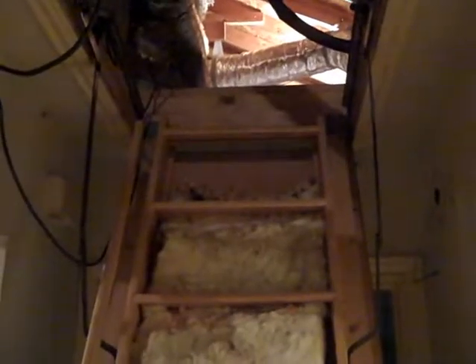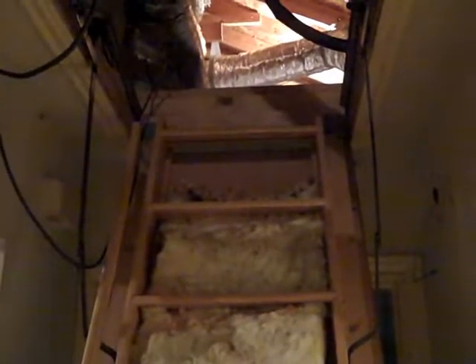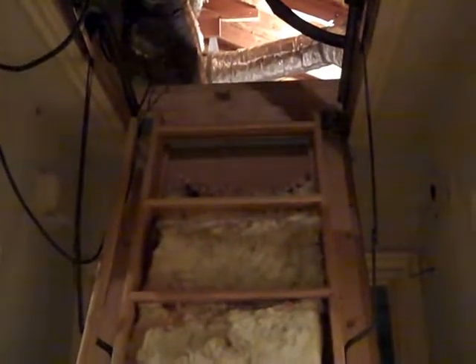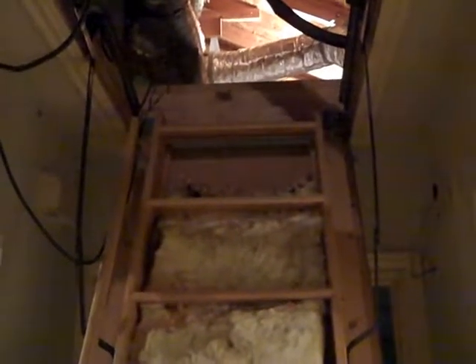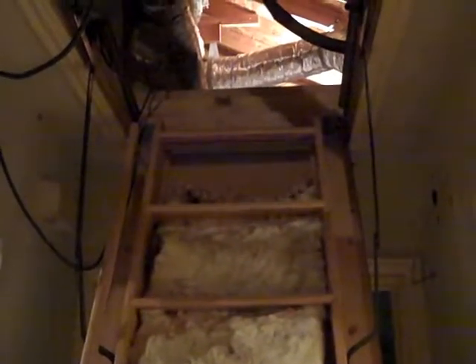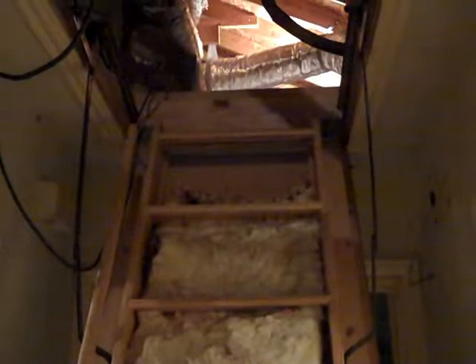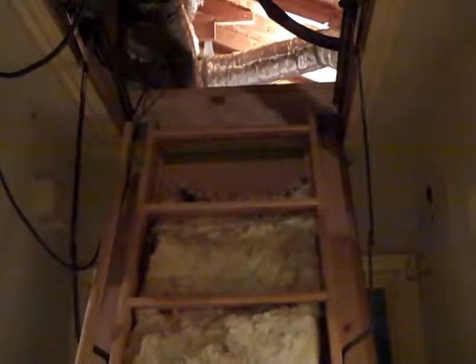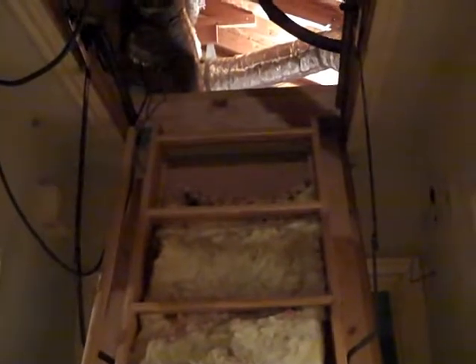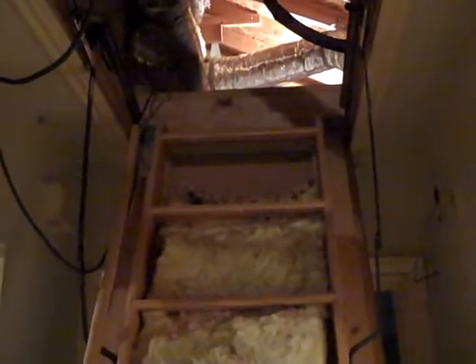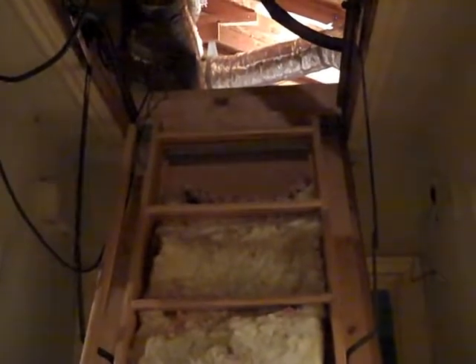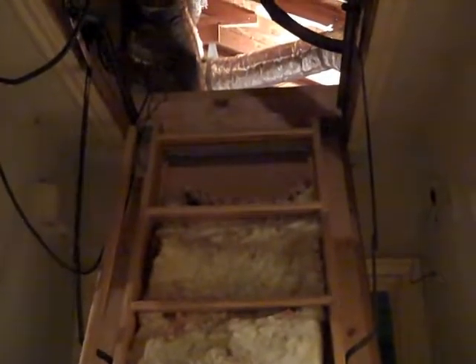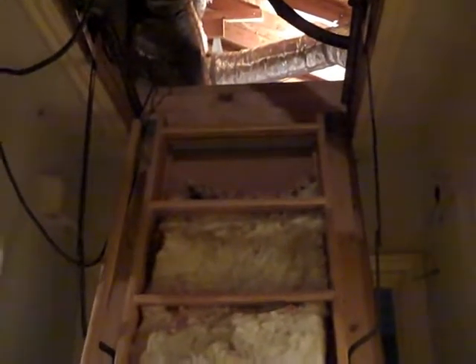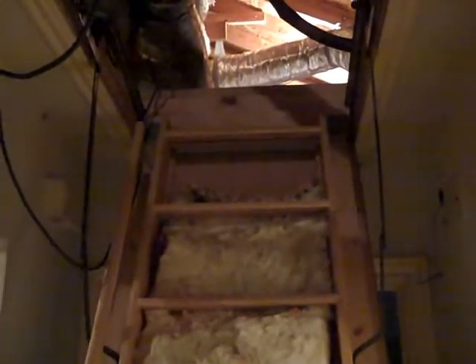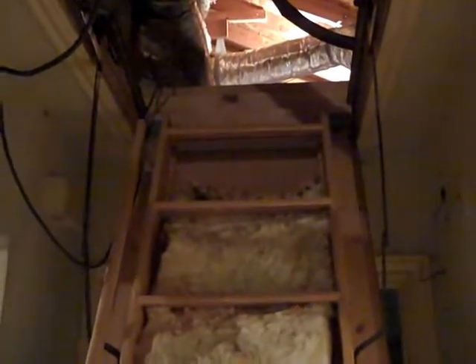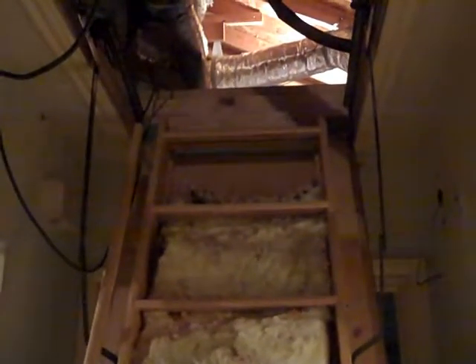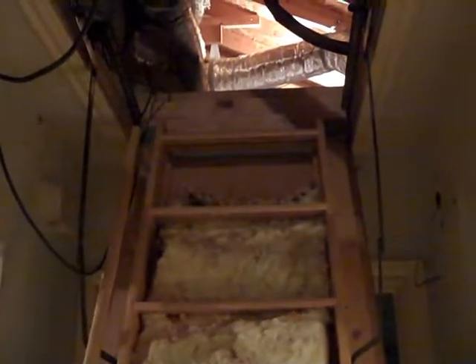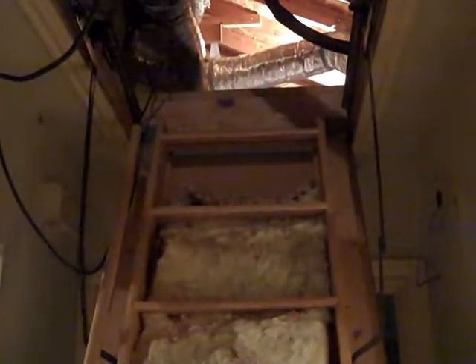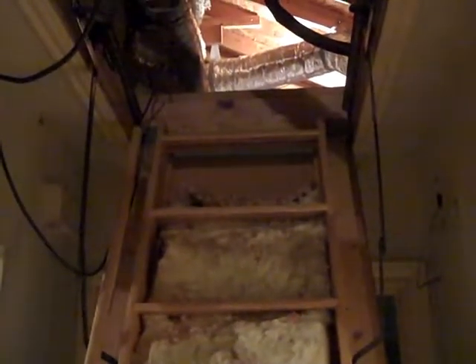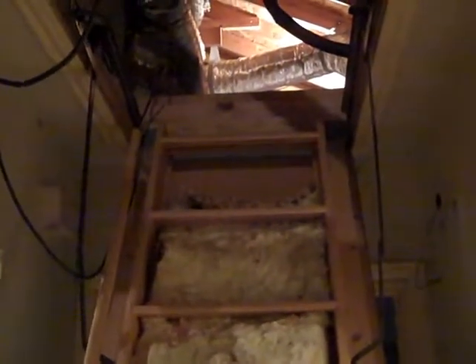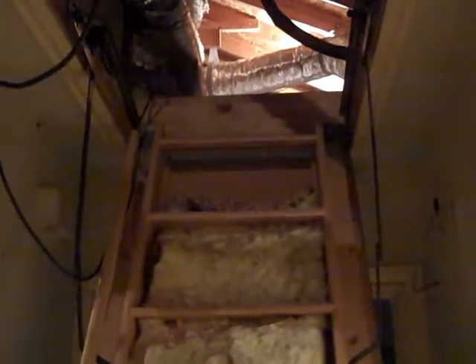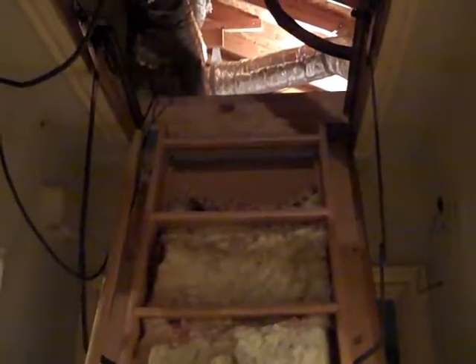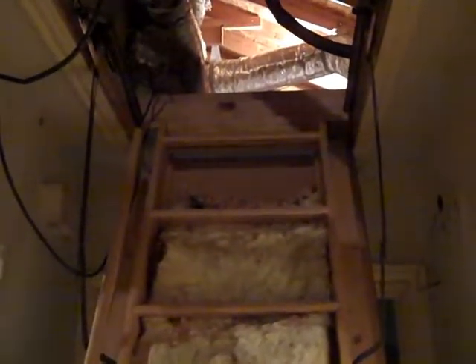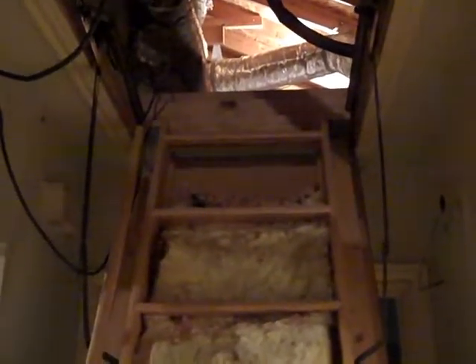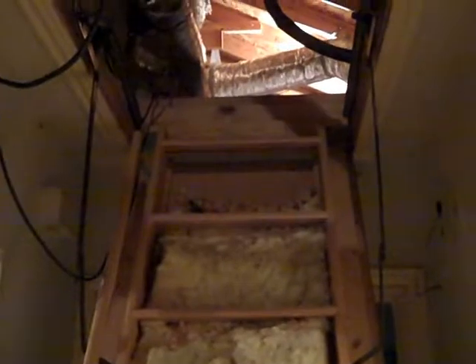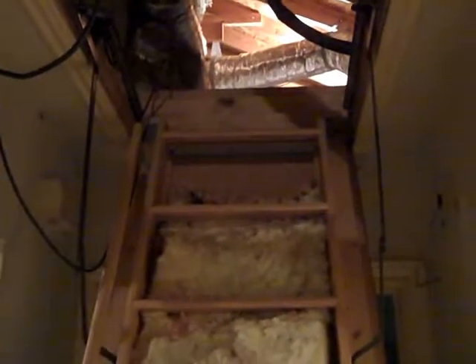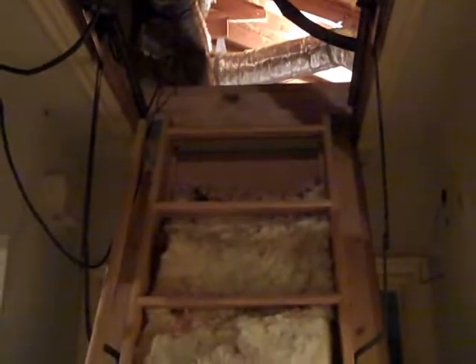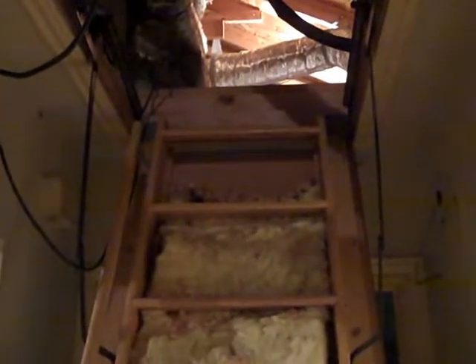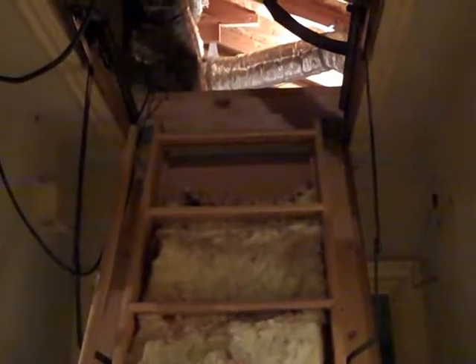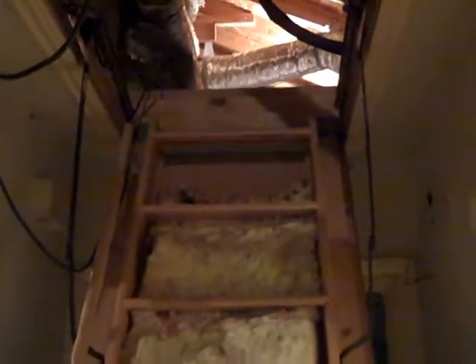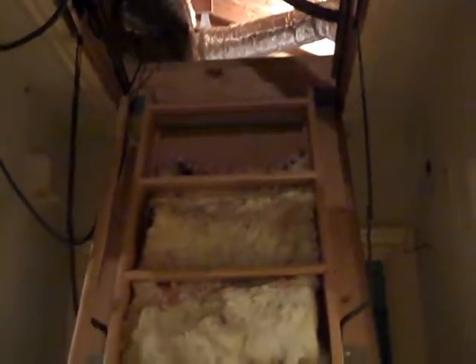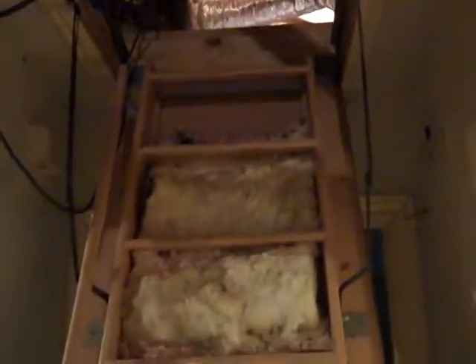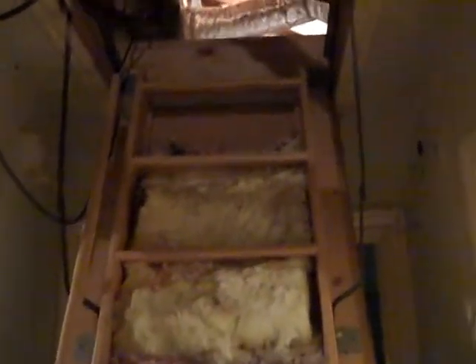Here at Town & Country Home Inspection, we like to try to help our clients and possible future customers out. Here's a little handy tip on attic ladders.